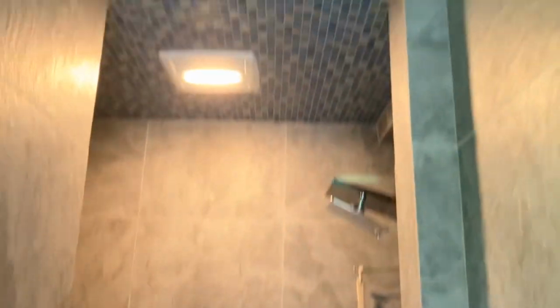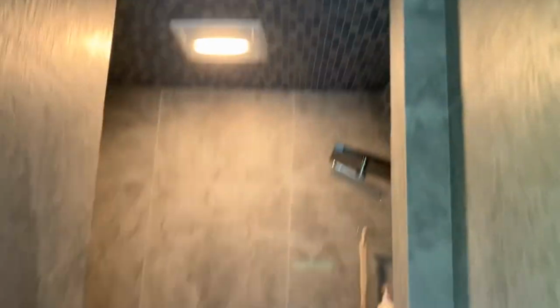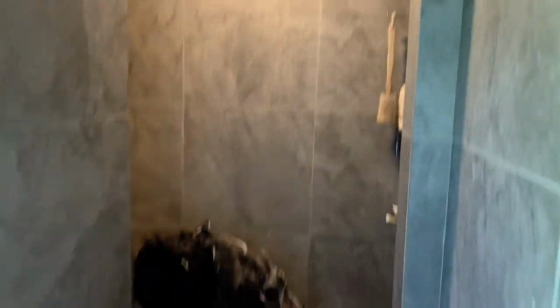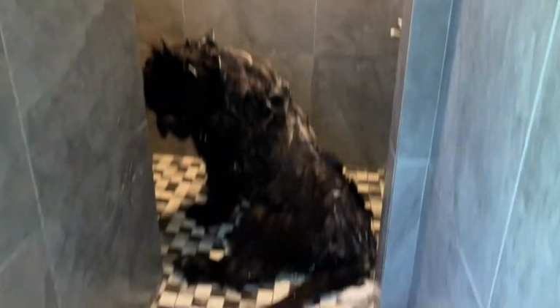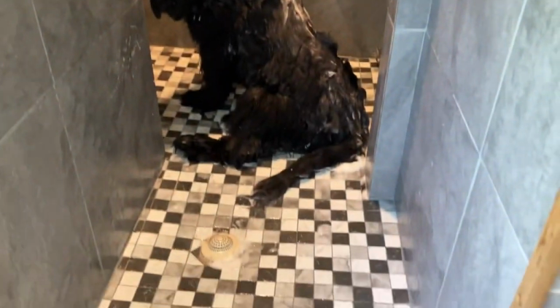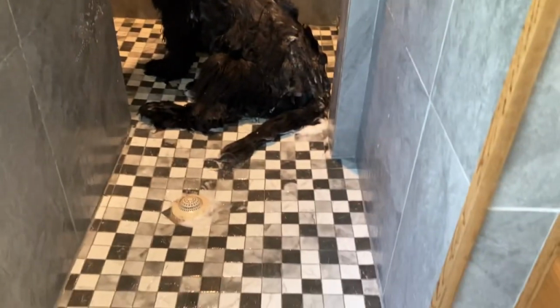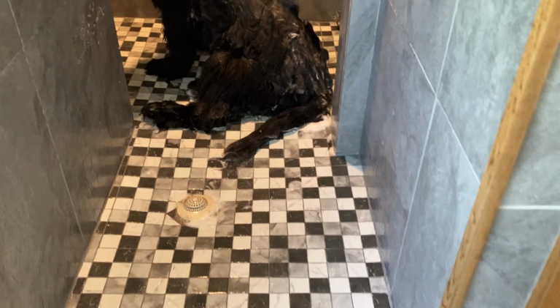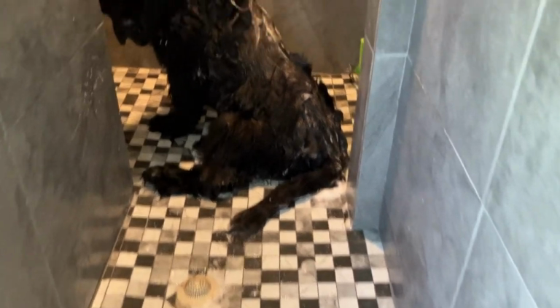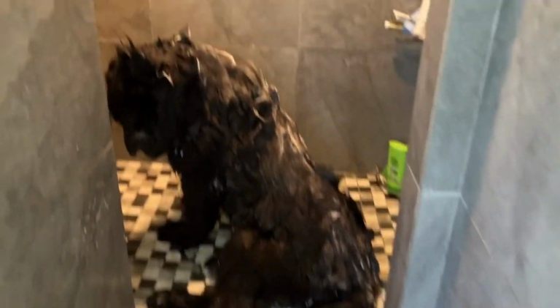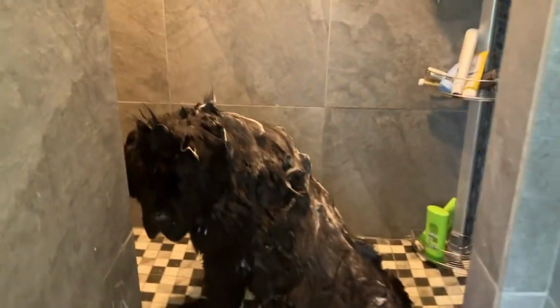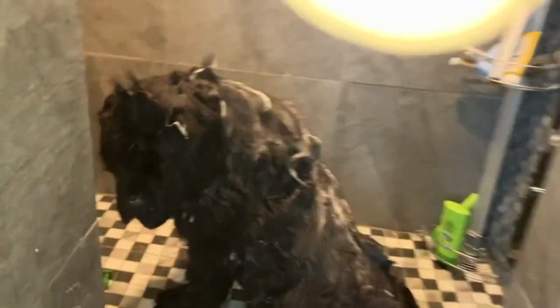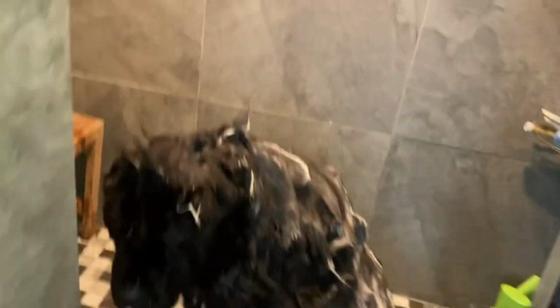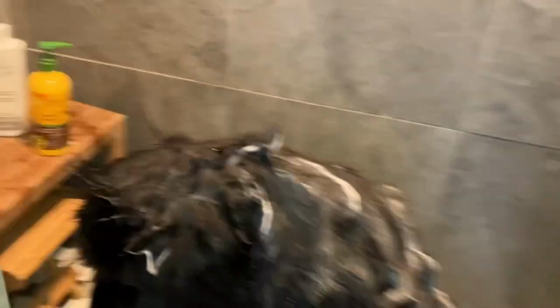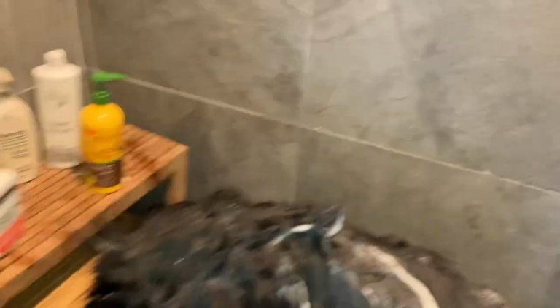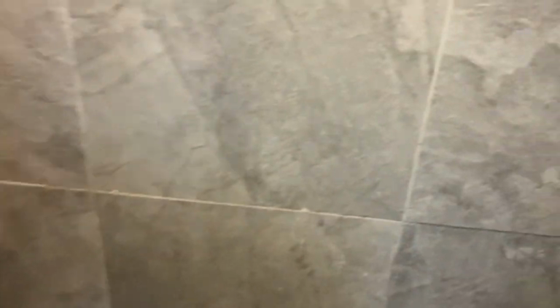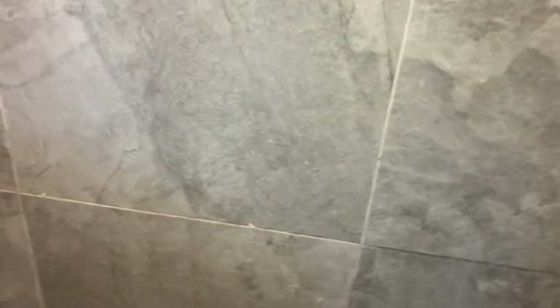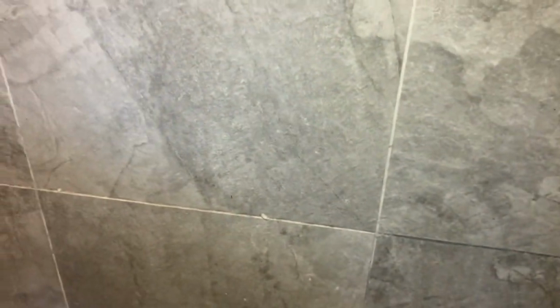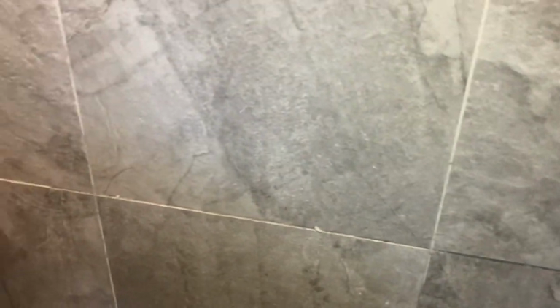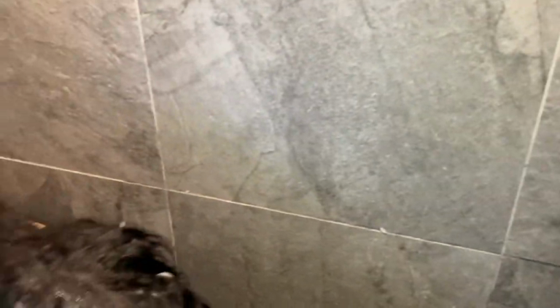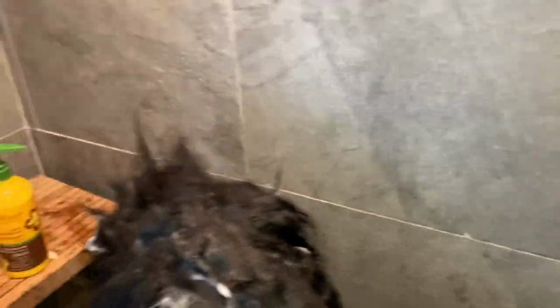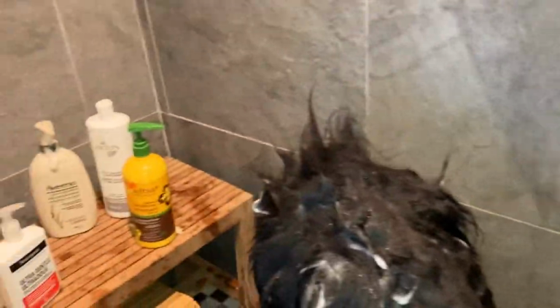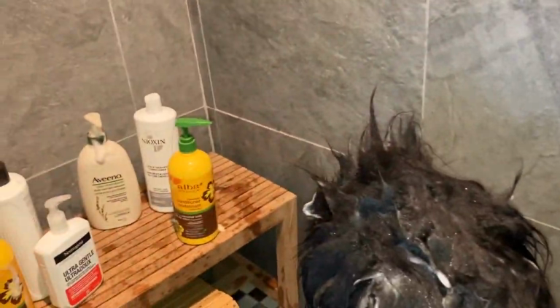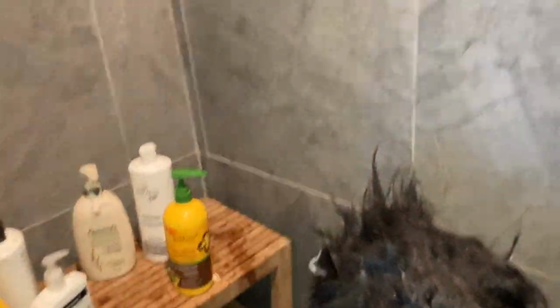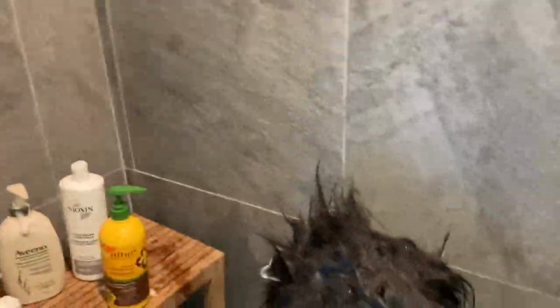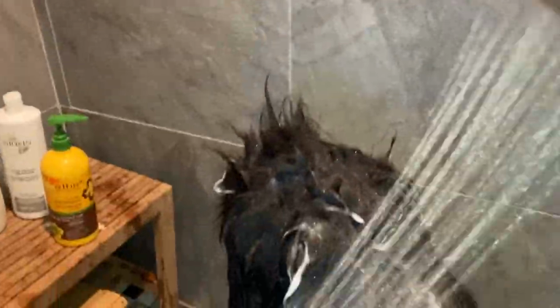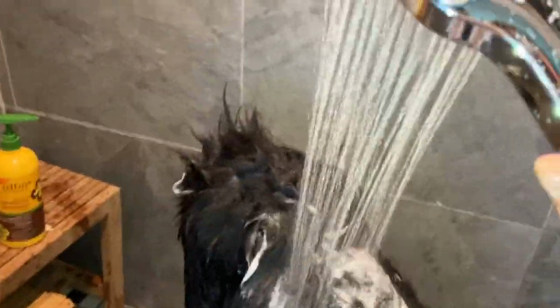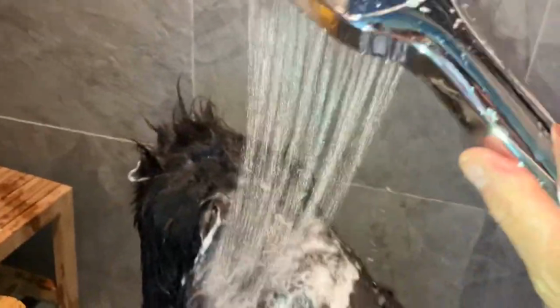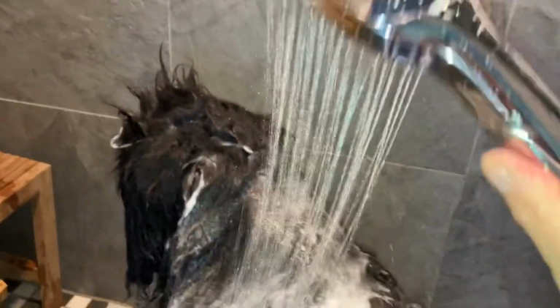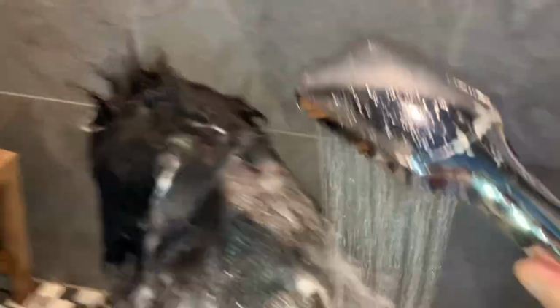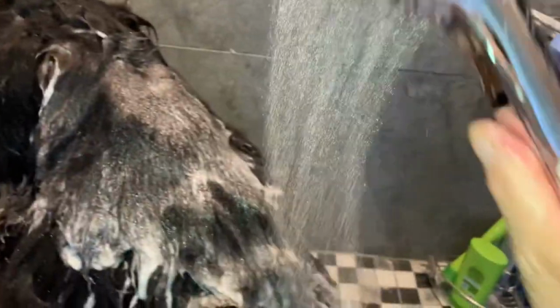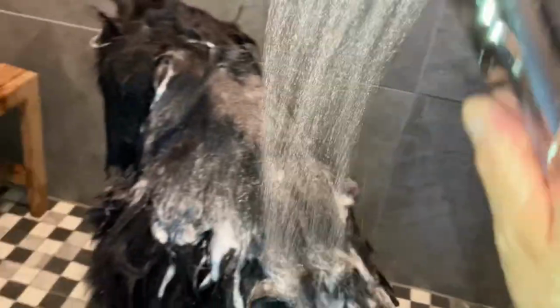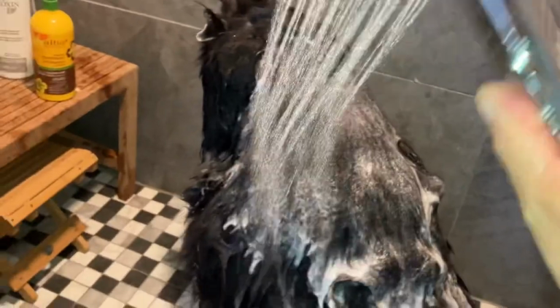This is the shower we built for Mr. Blue here. It's a walk-in shower and I'm really loving it because he's got lots of room and I can easily wash him and then rinse him off.